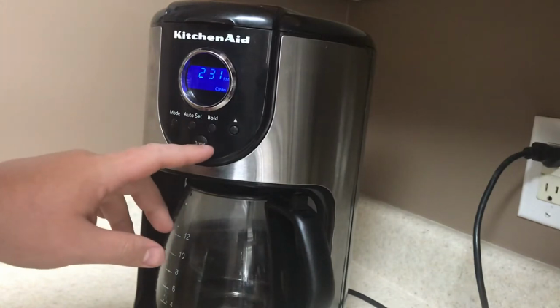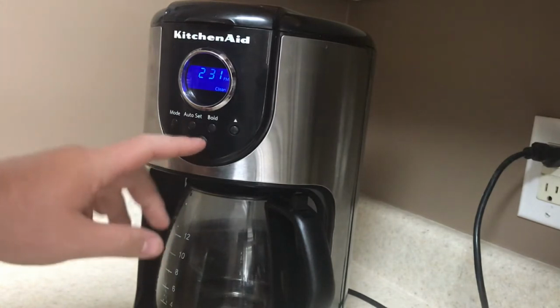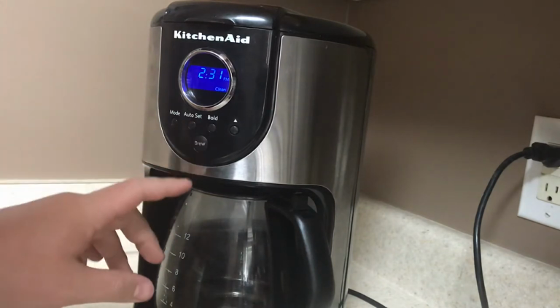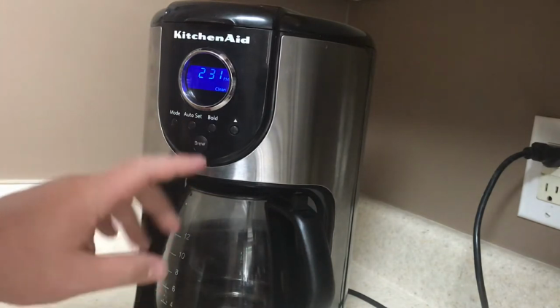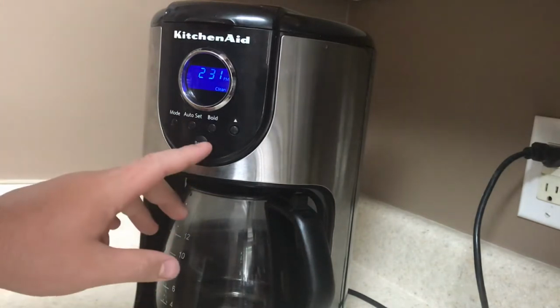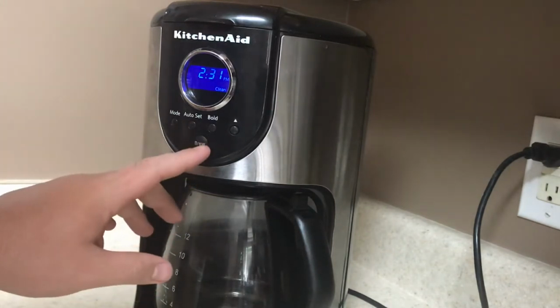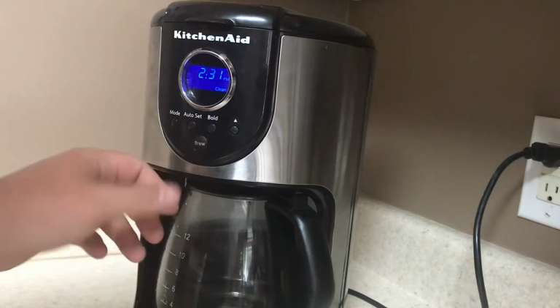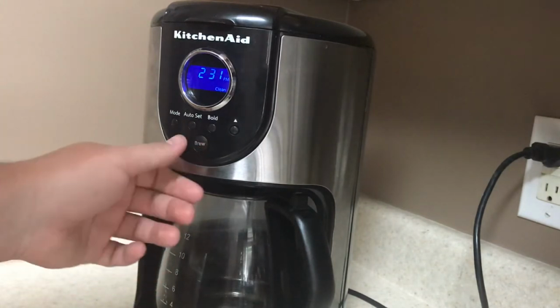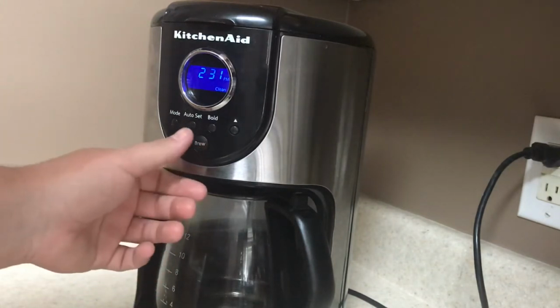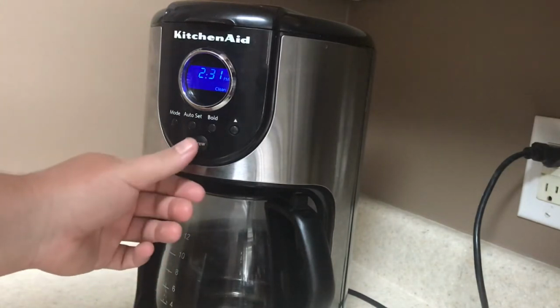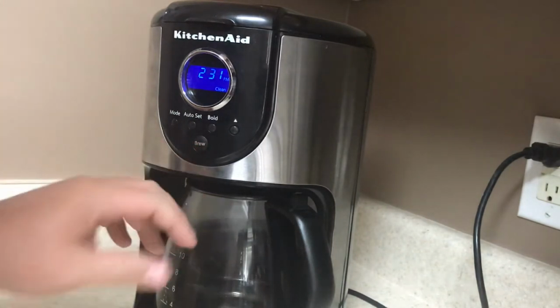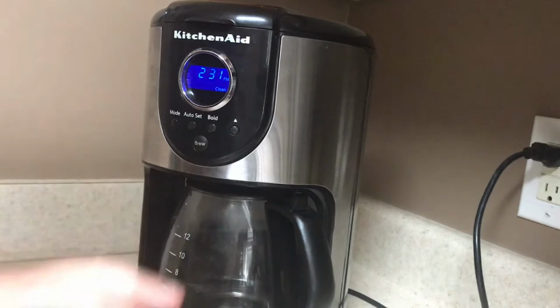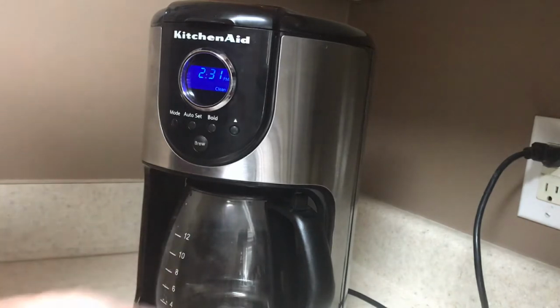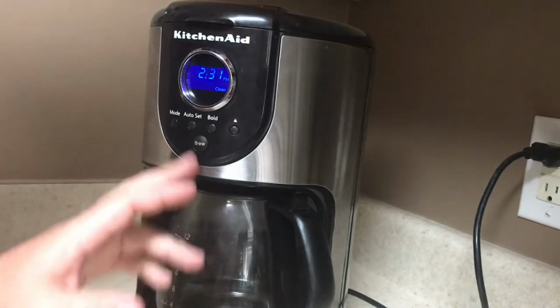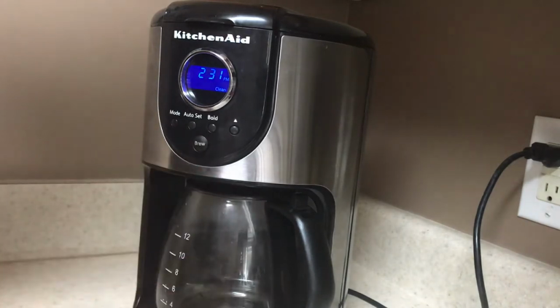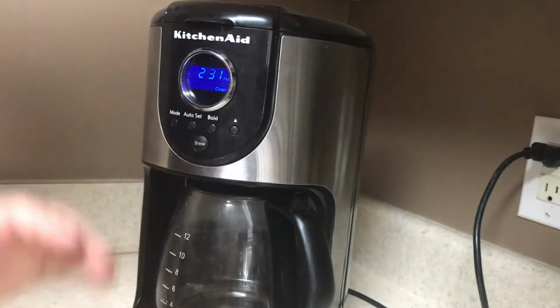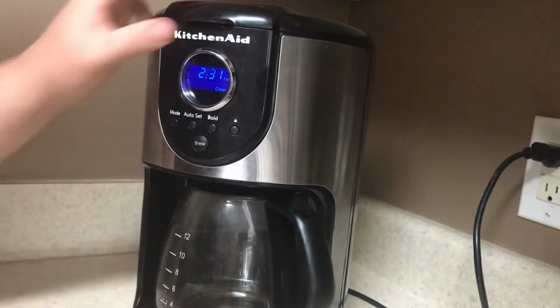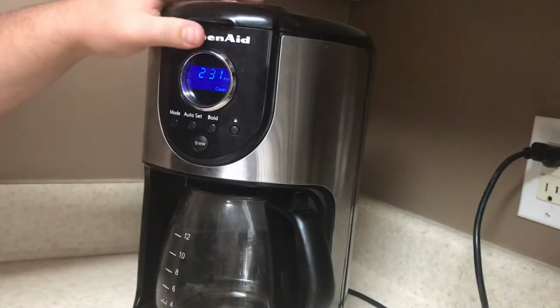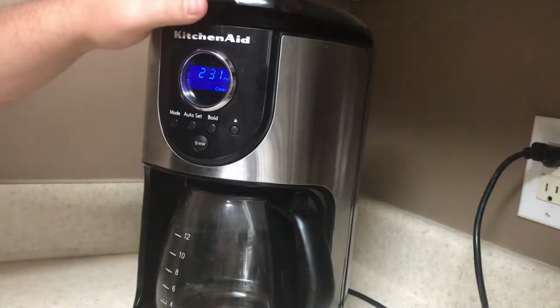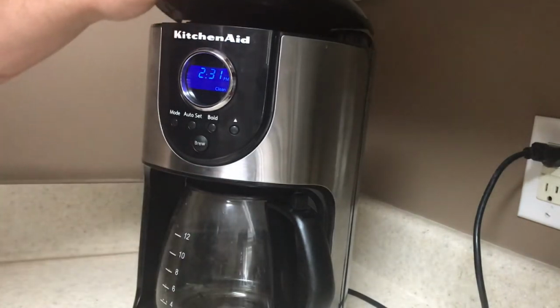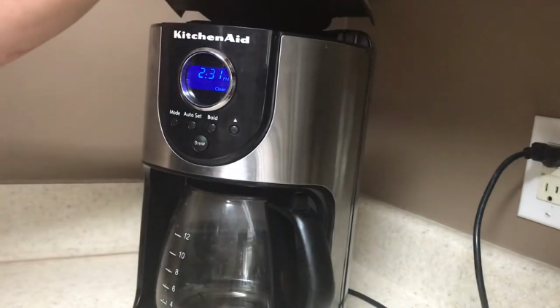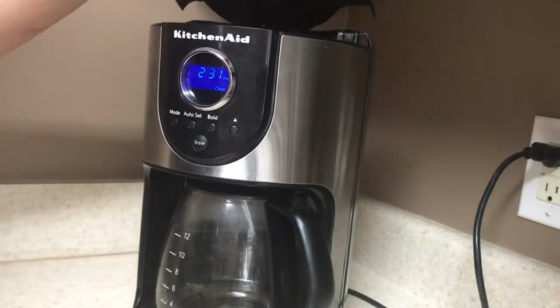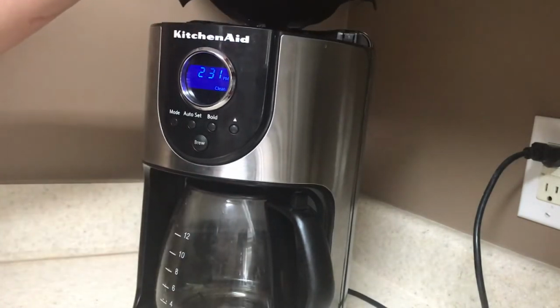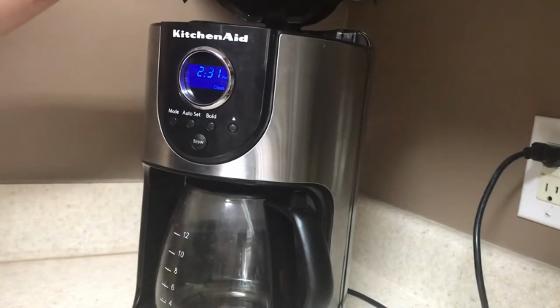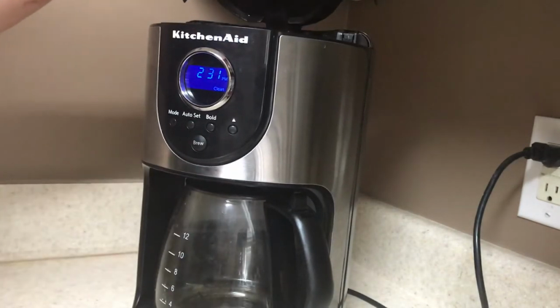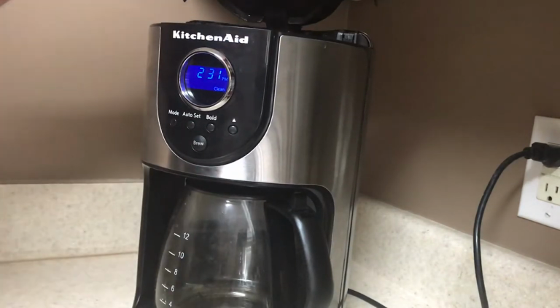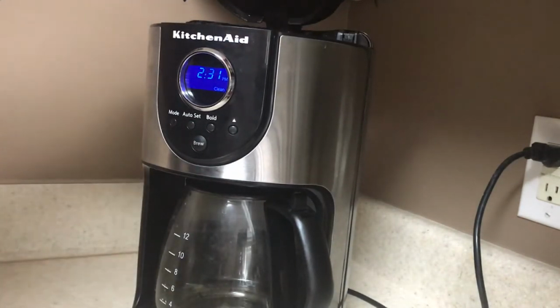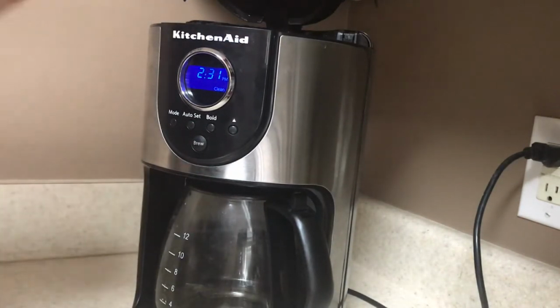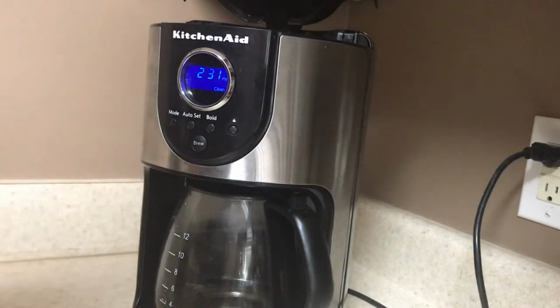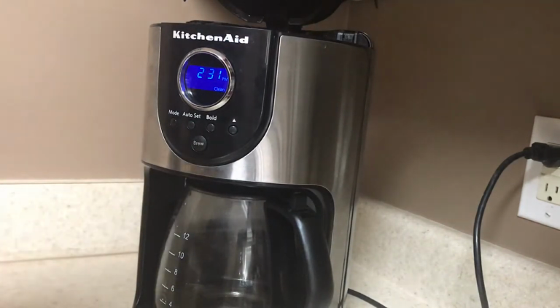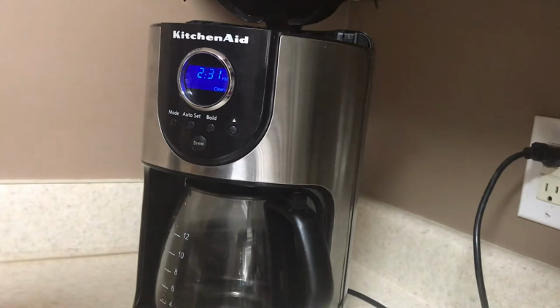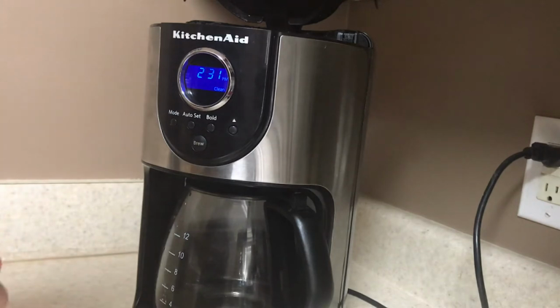And then here's your brew button. That's common sense — that's what helps you start the brewing.